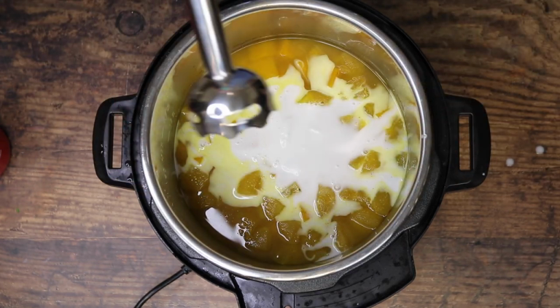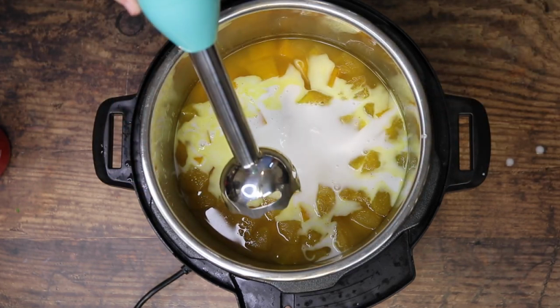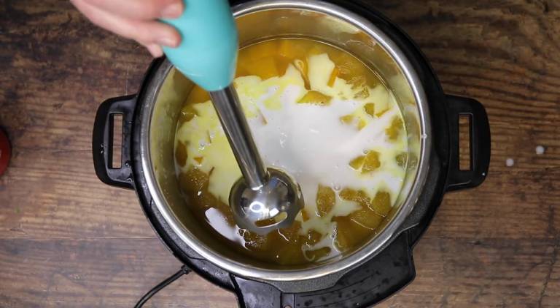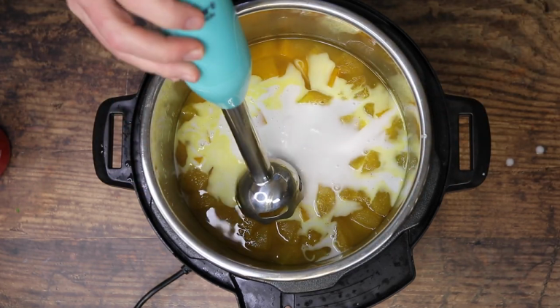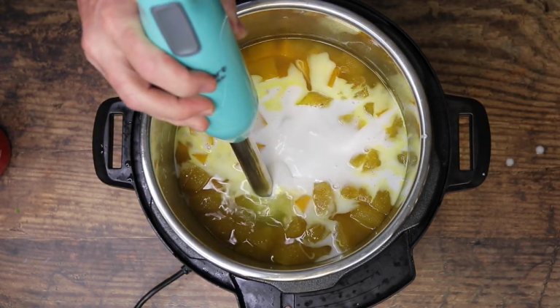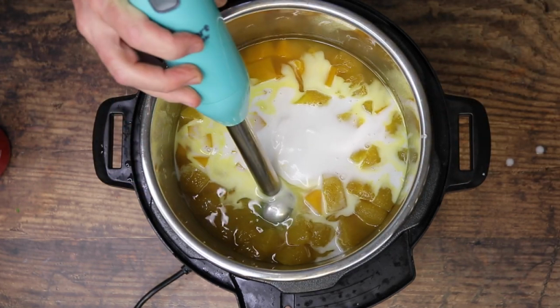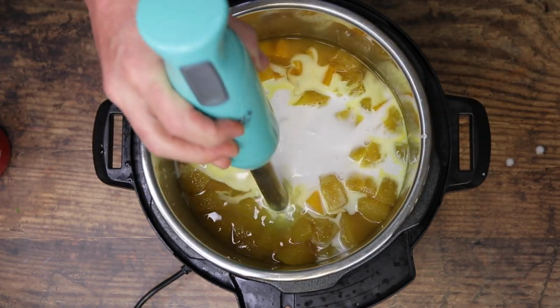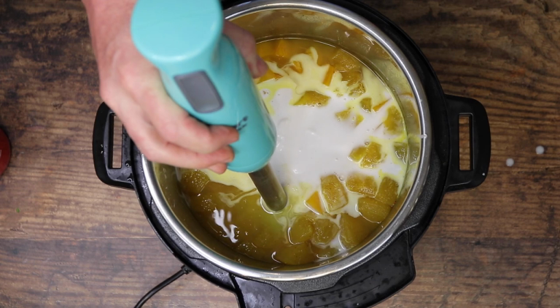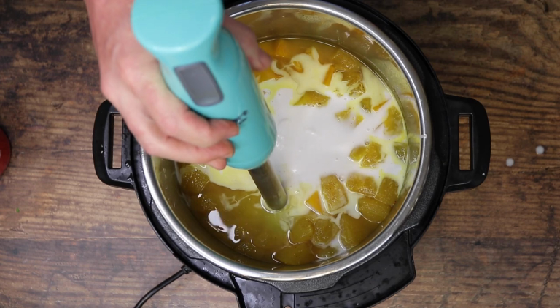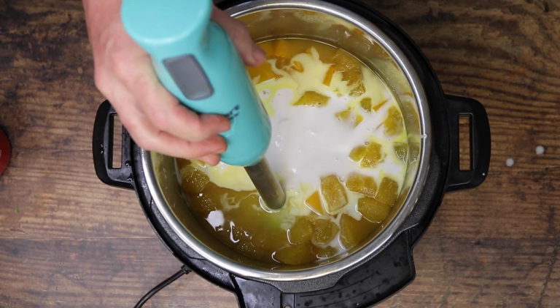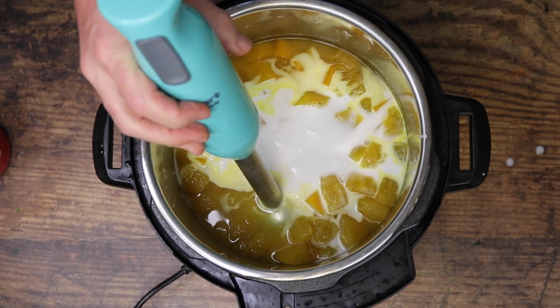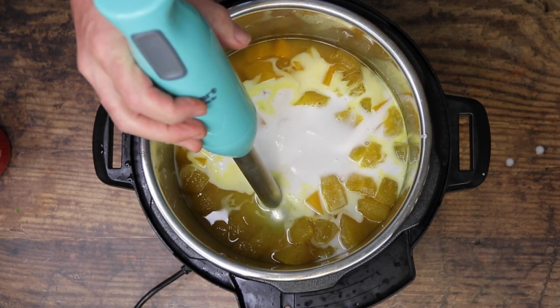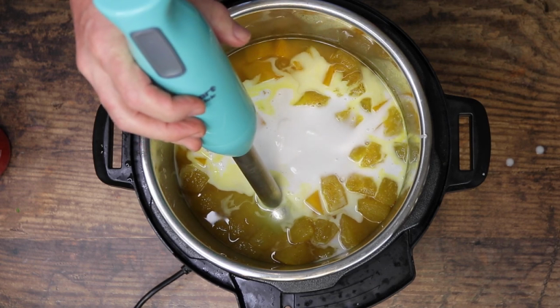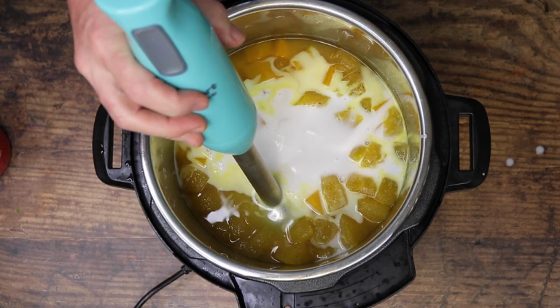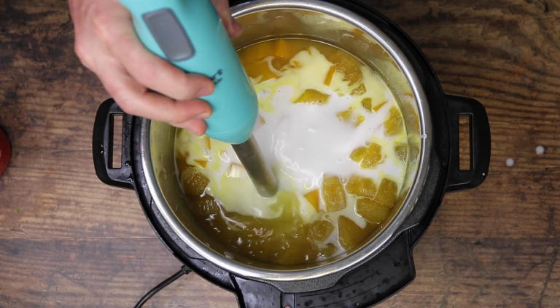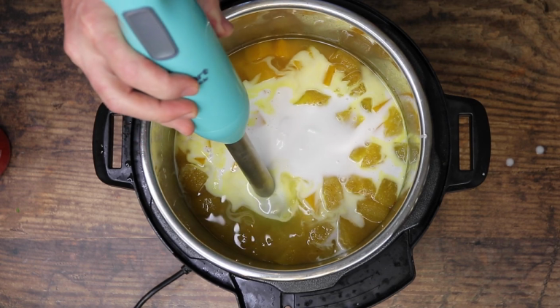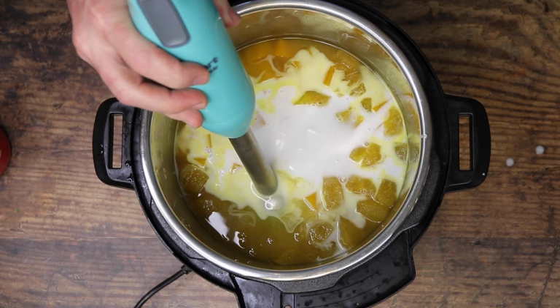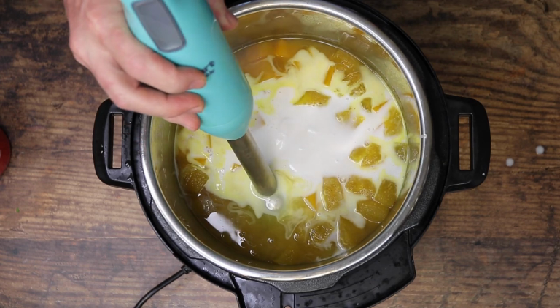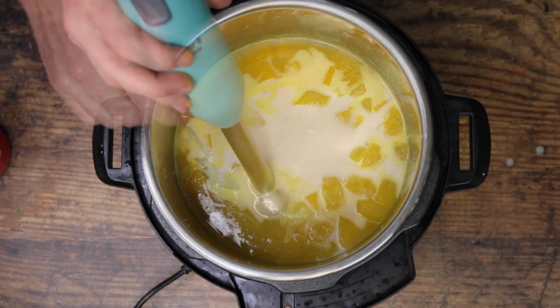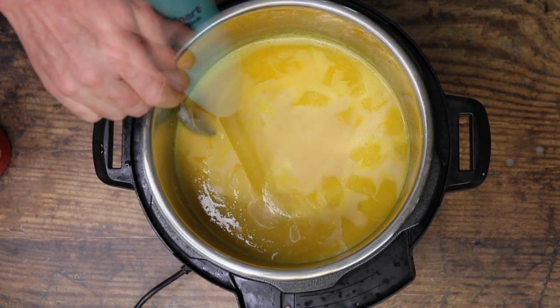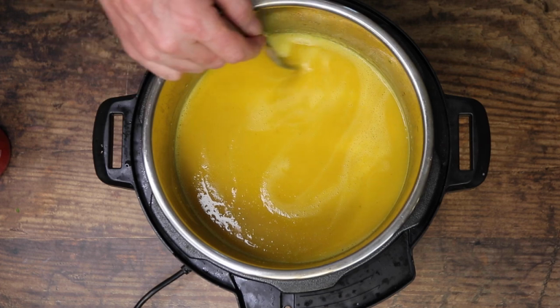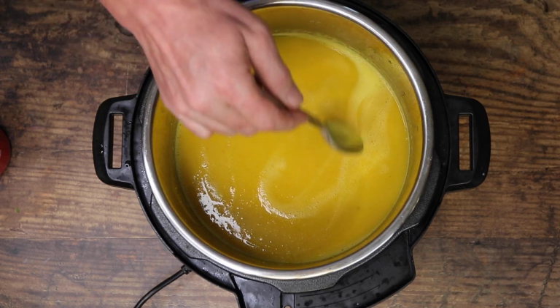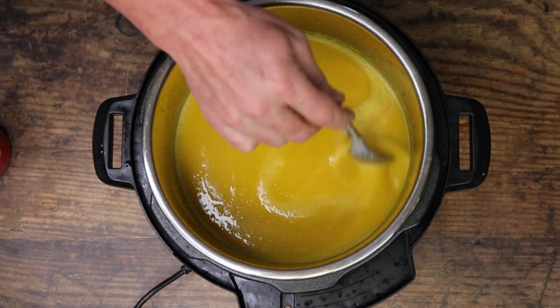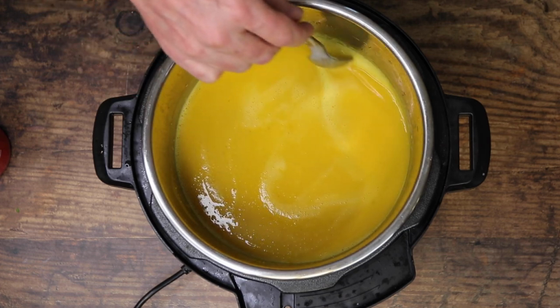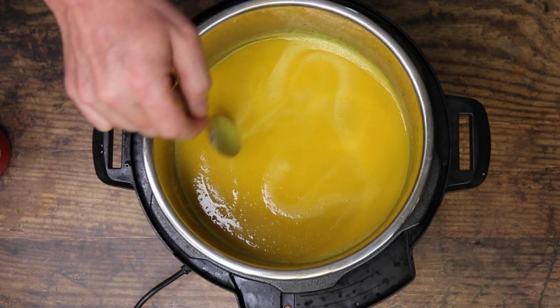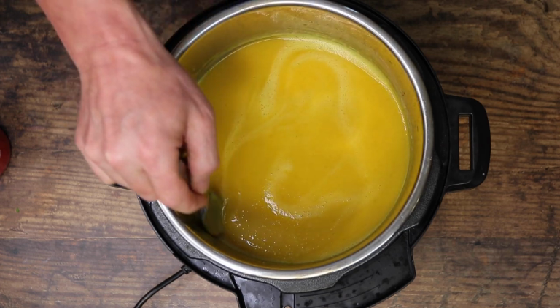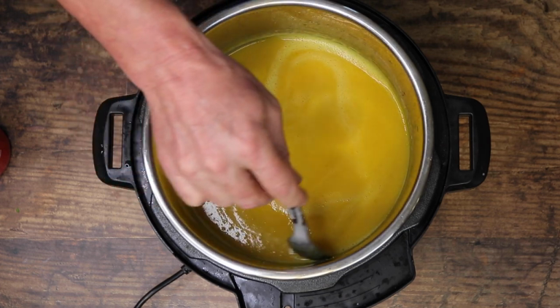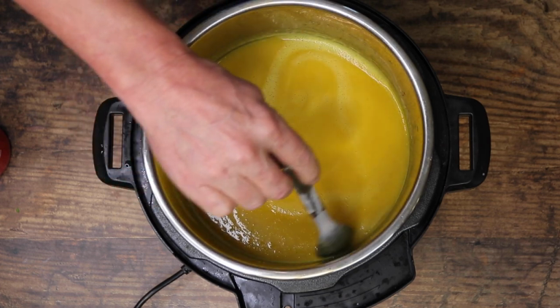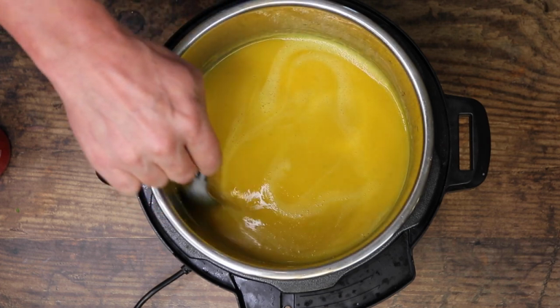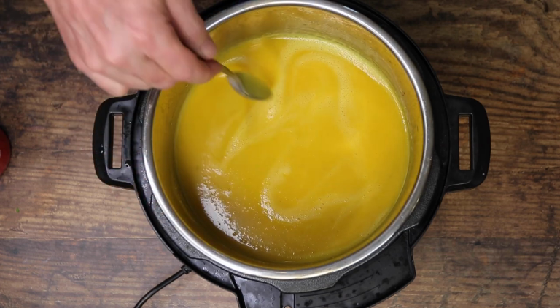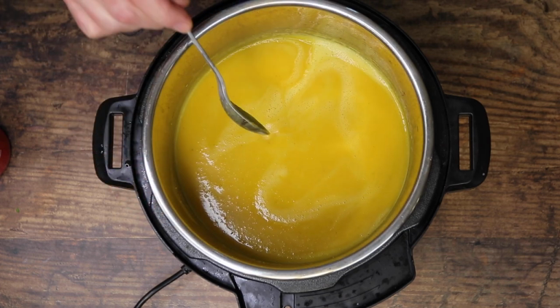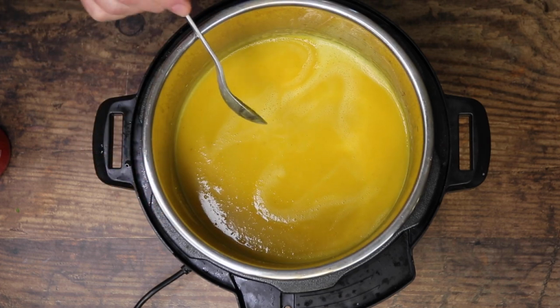Now we're going to go in with our immersion blender, and I'm going to spare you guys the noise. I'll blend this up and be right back. We've got a little bit of foam there, but that's because we blended it up — it'll dissipate.